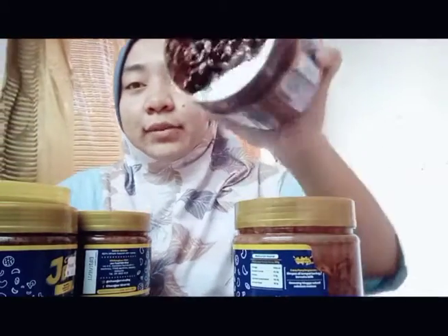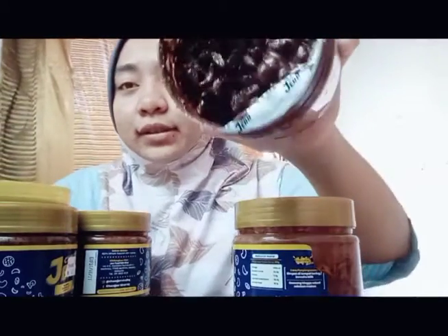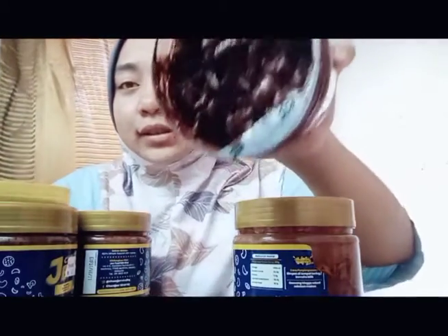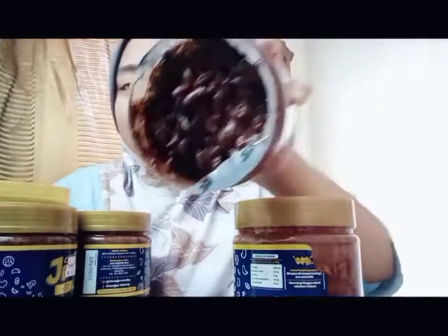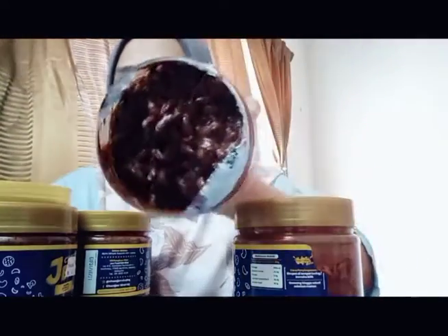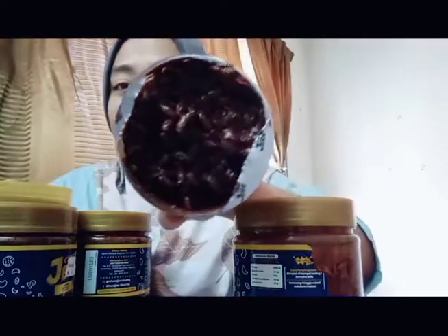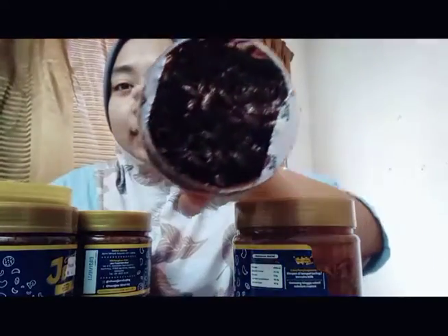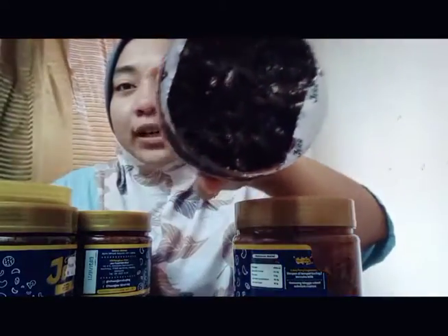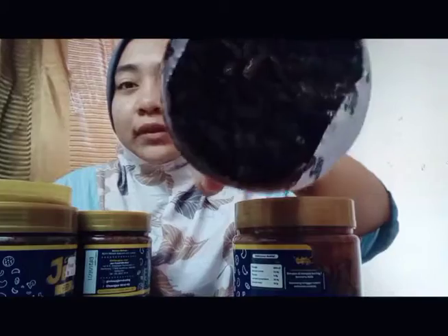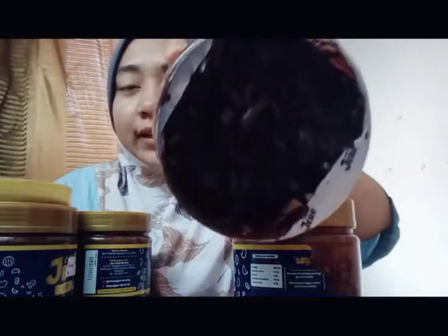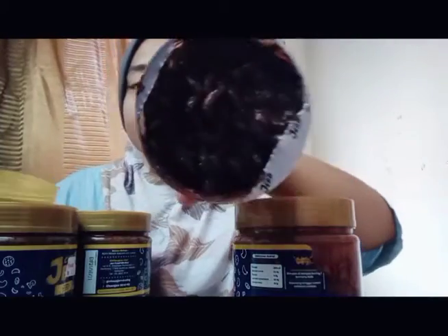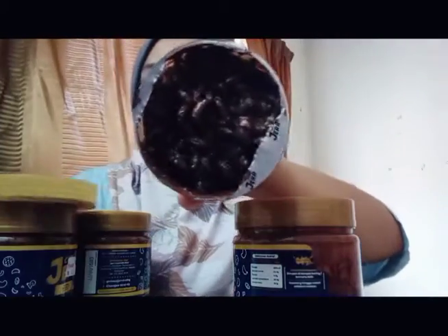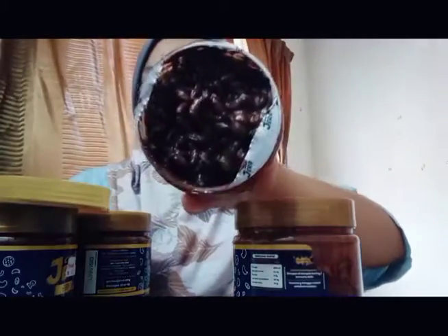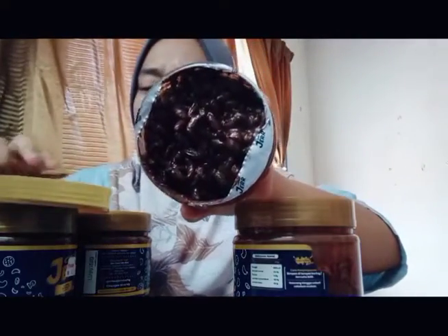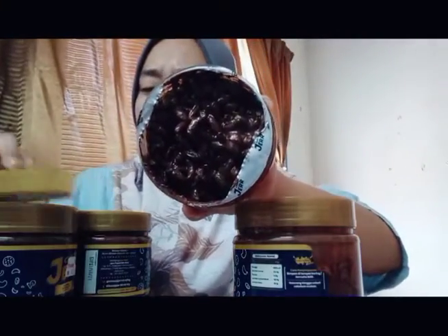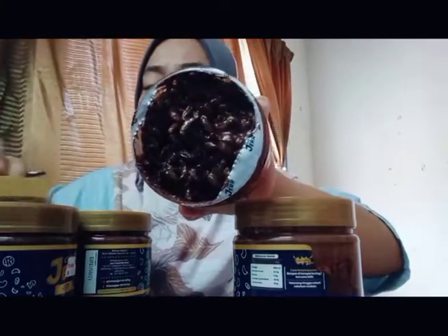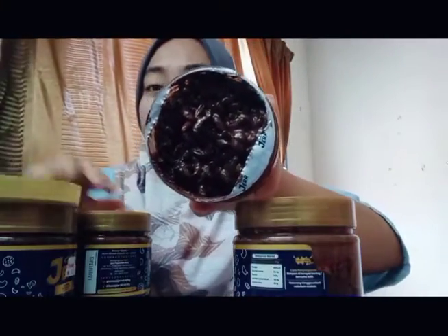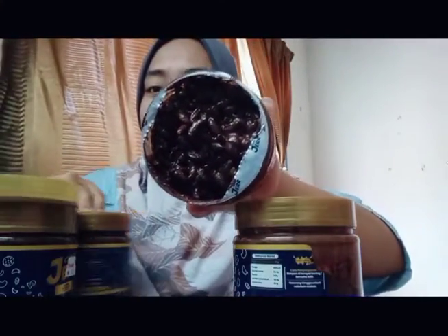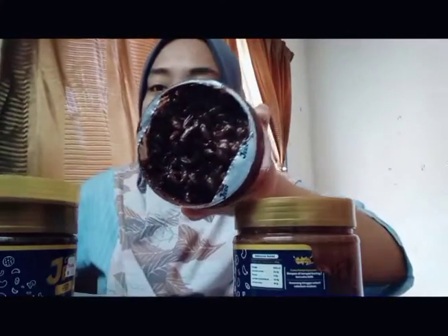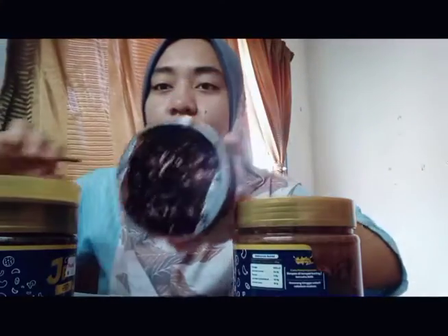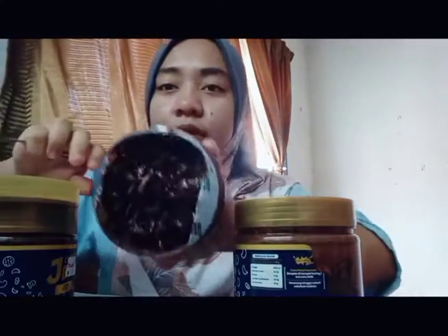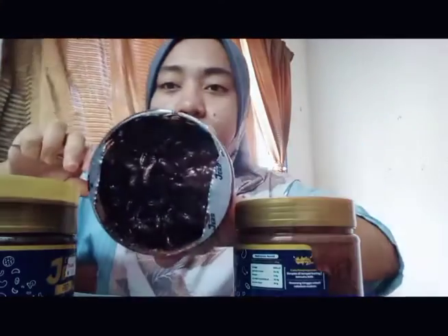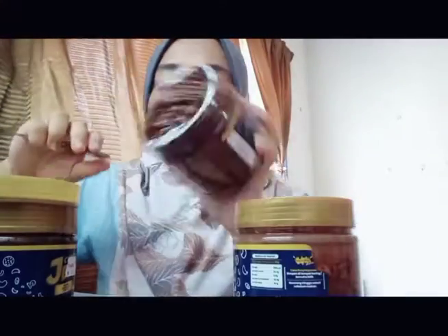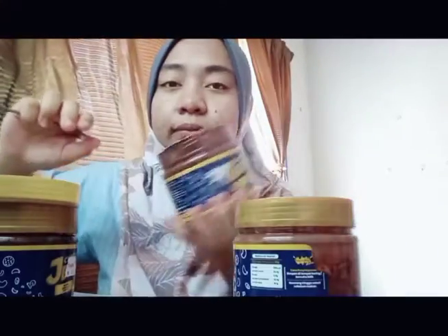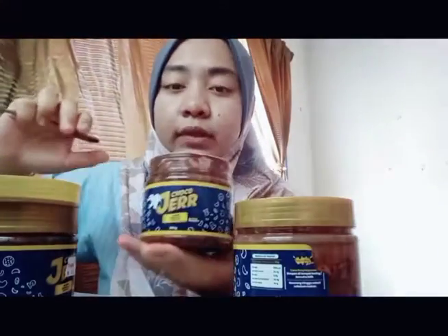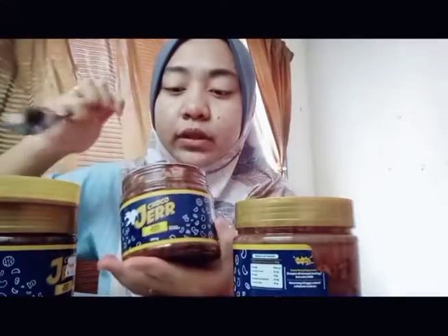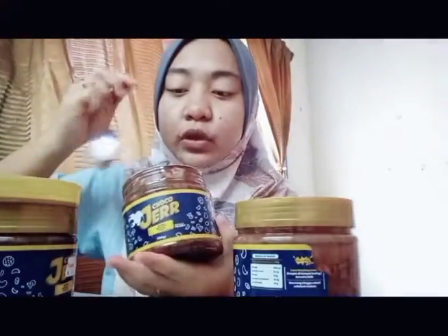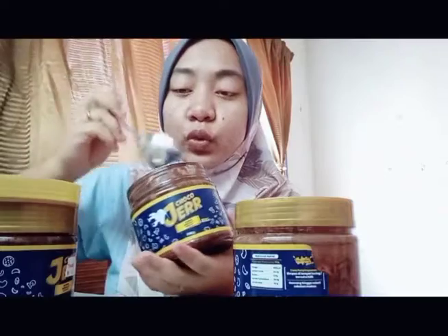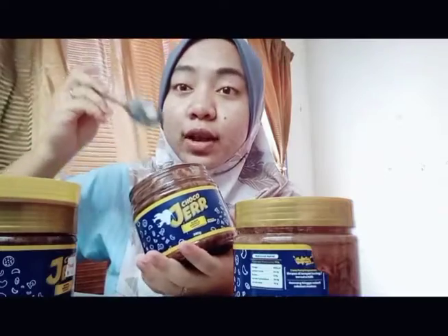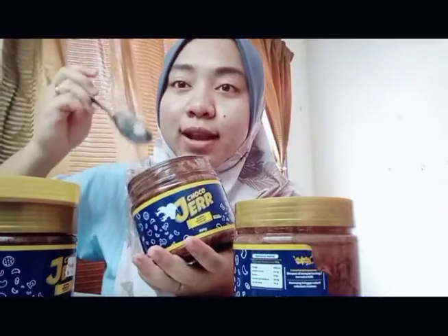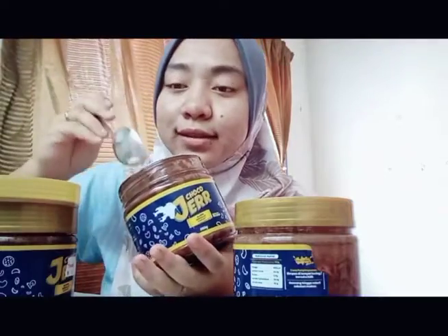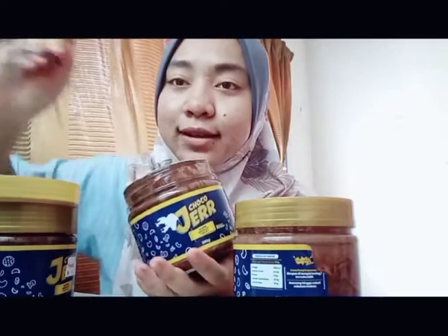Inside it — inside it — it has bubble rice. Bubble rice! There's stuff inside. So let's taste it.